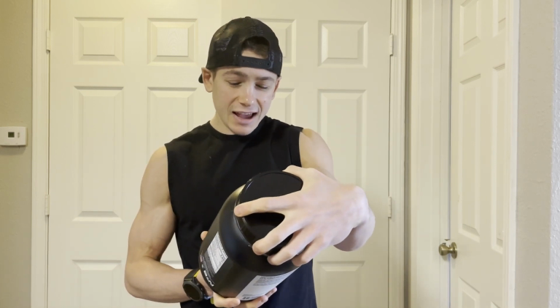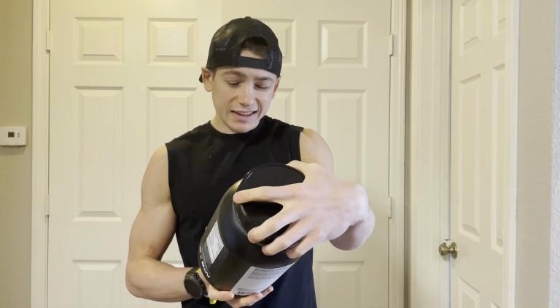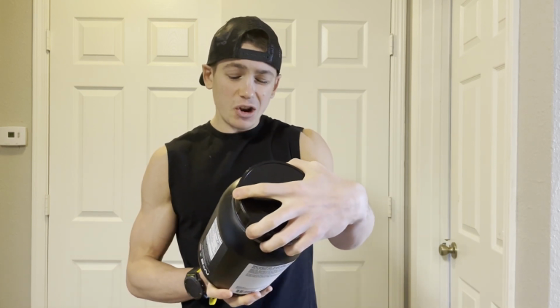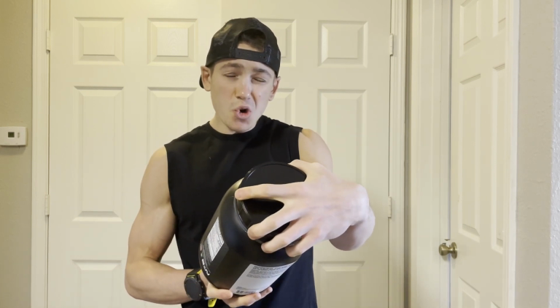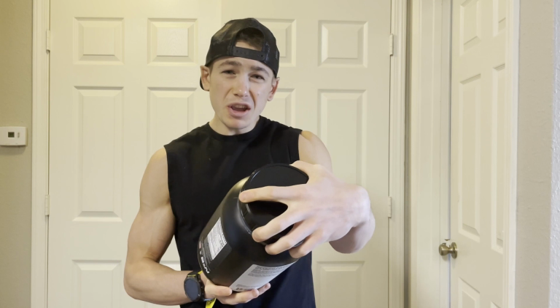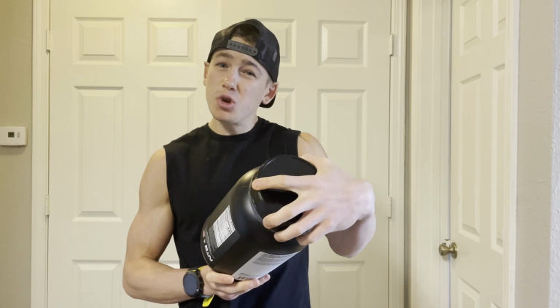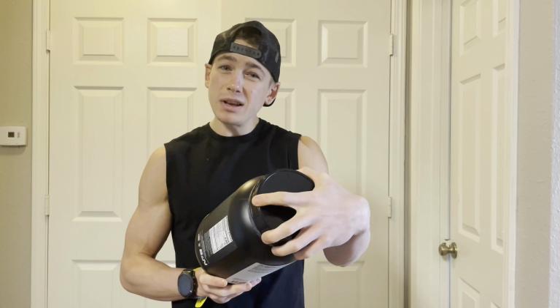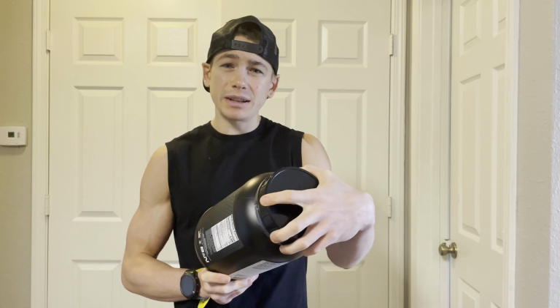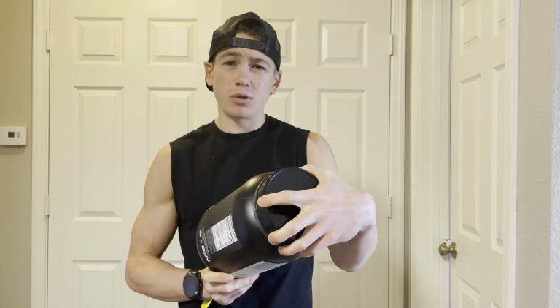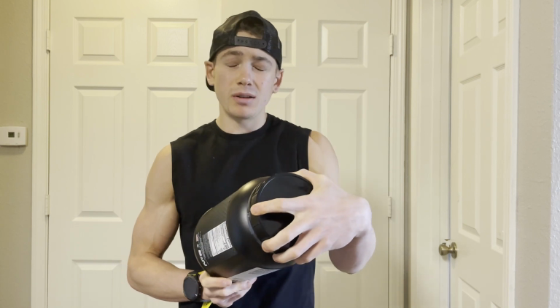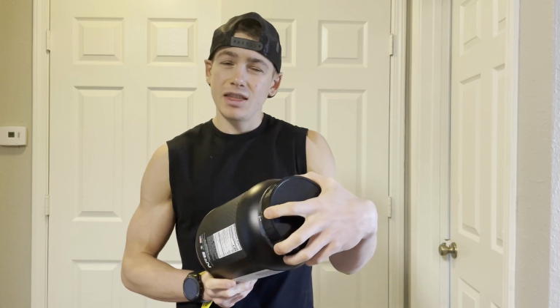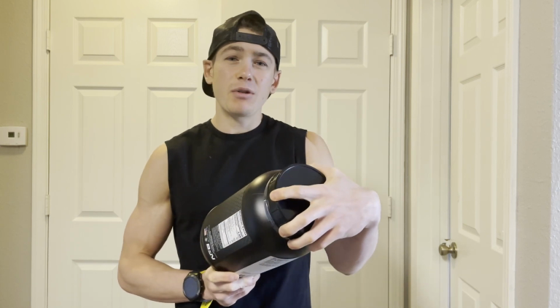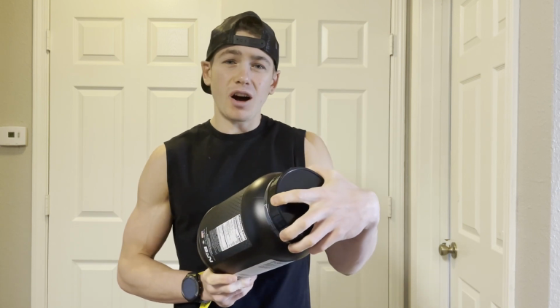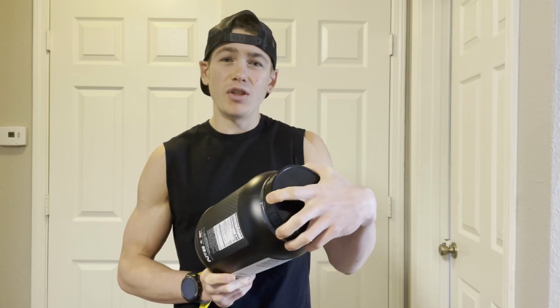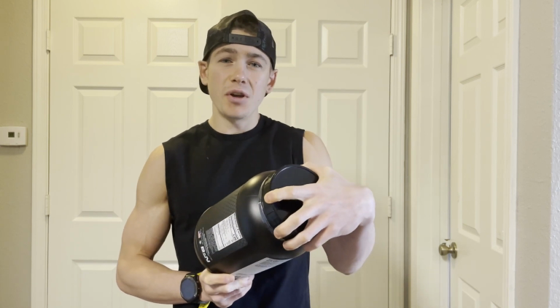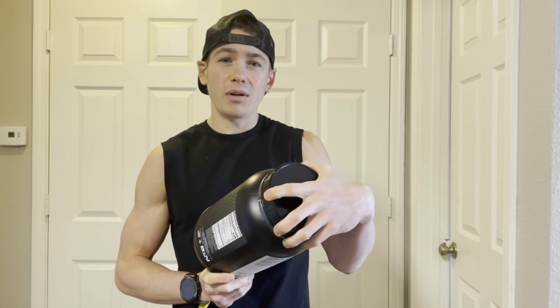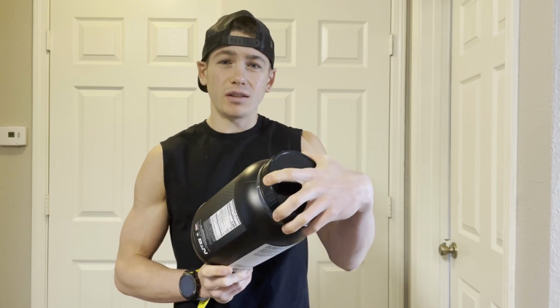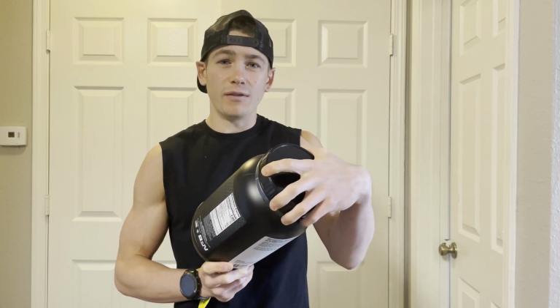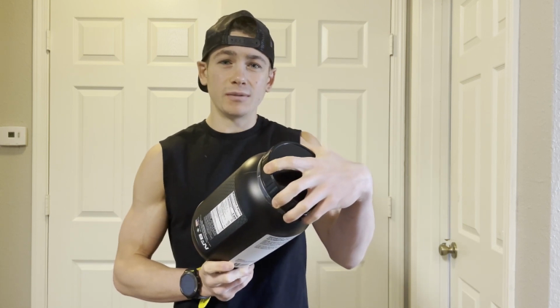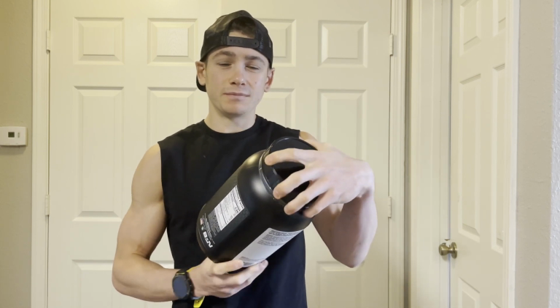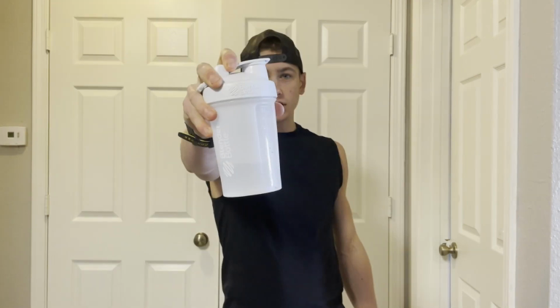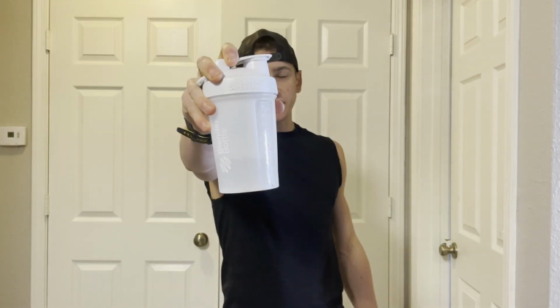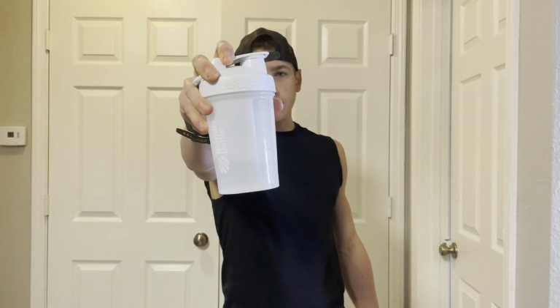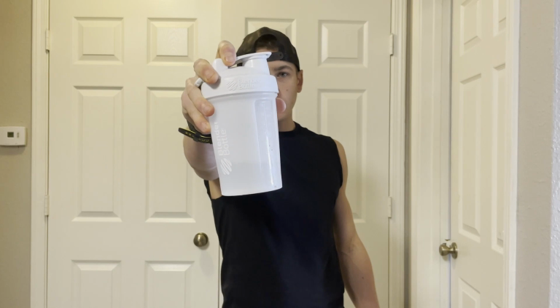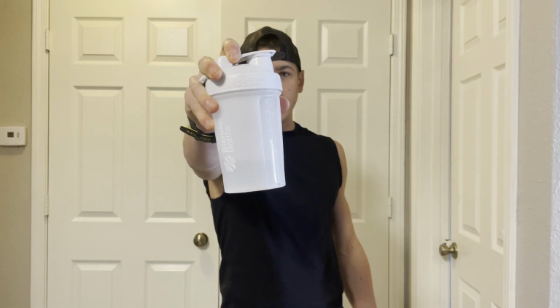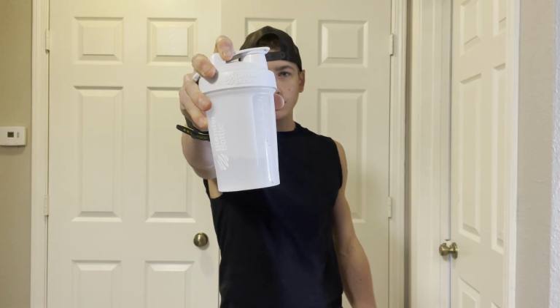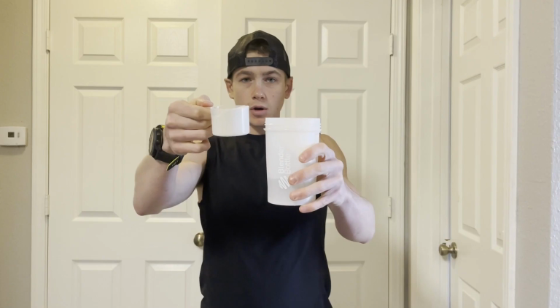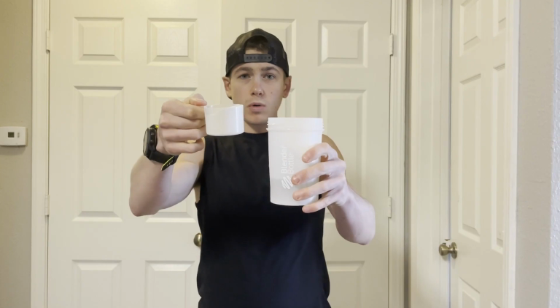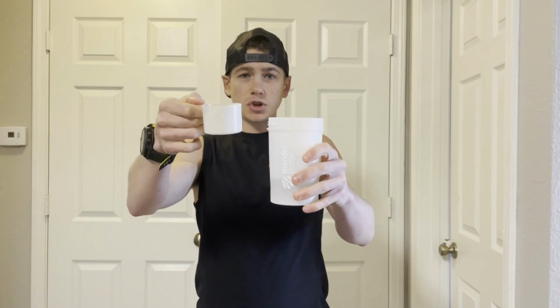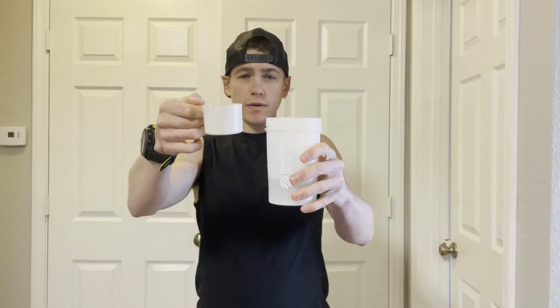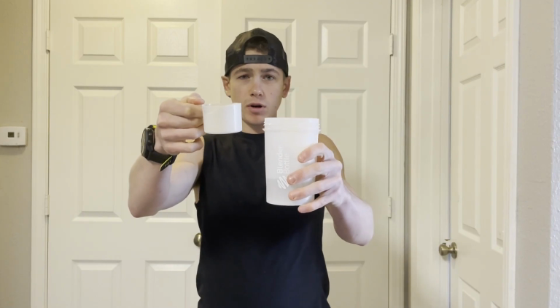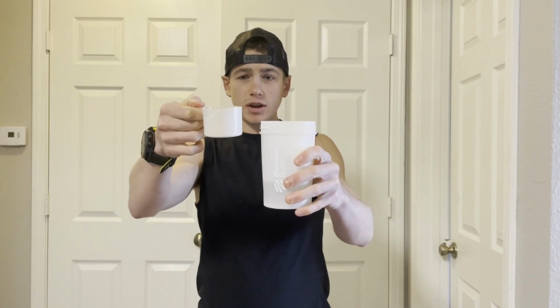Shake your cup with water, one scoop of the protein.